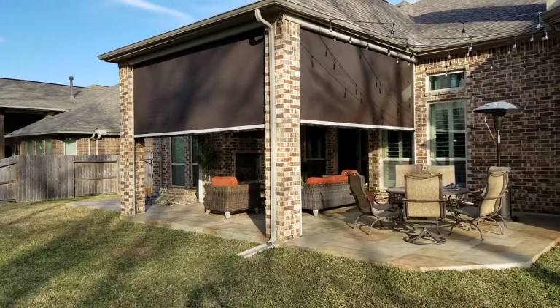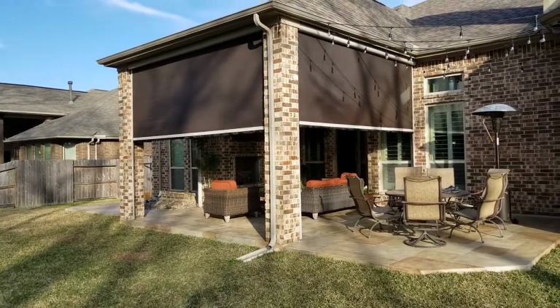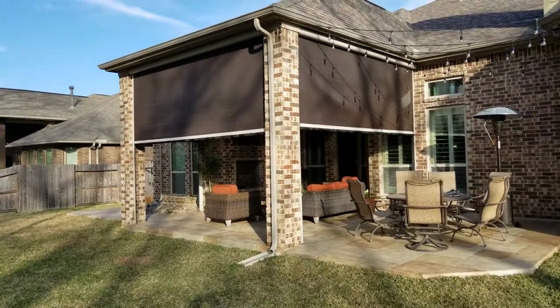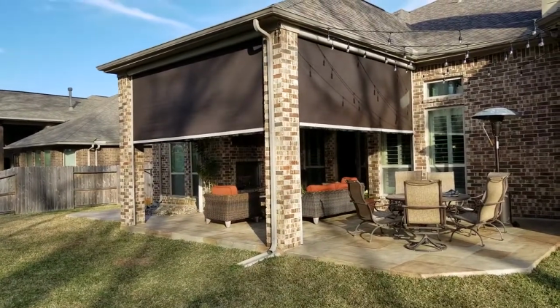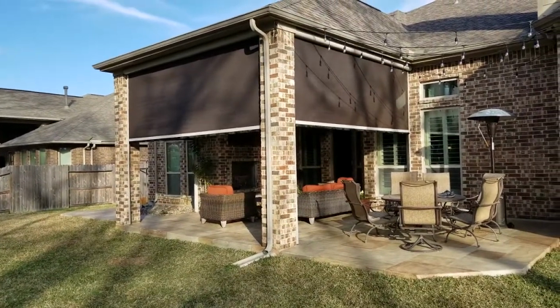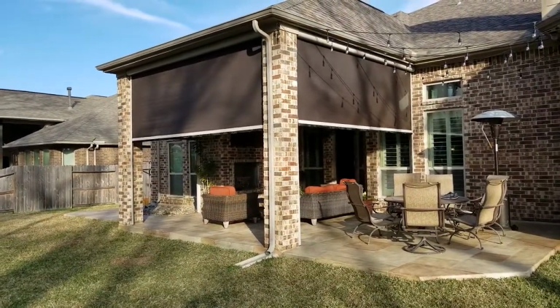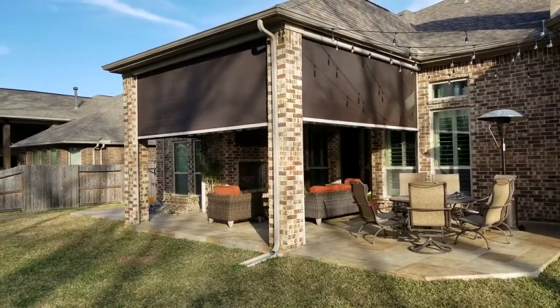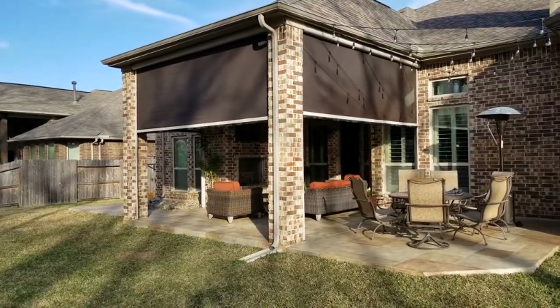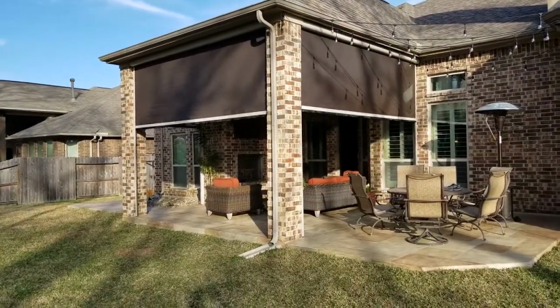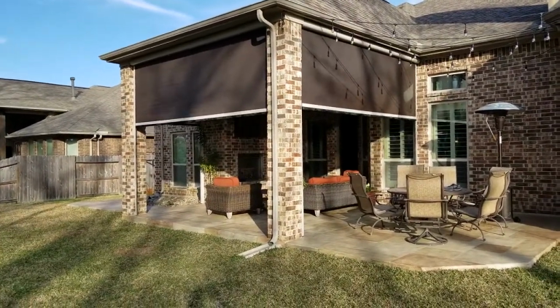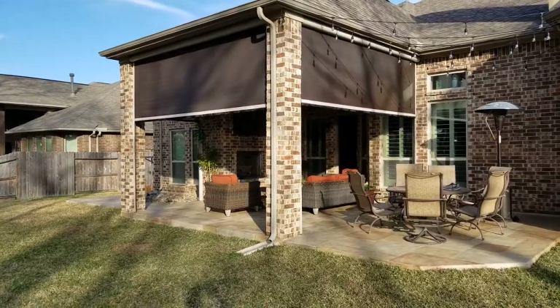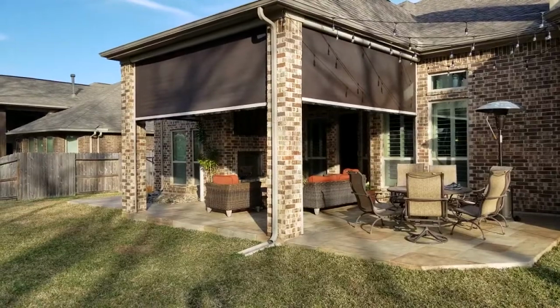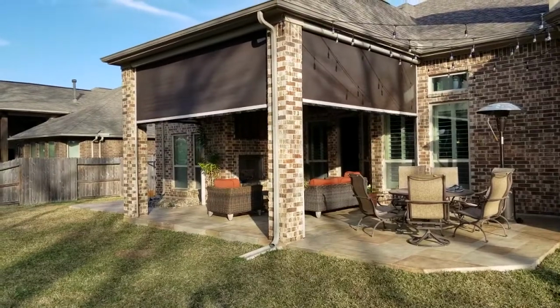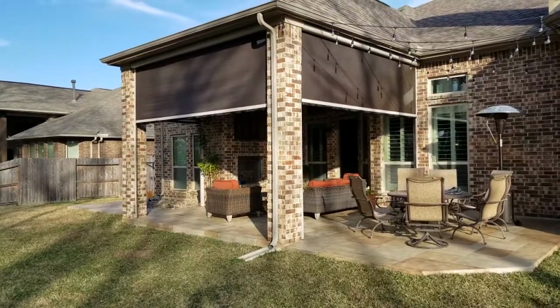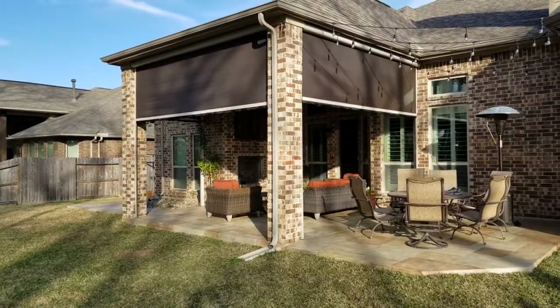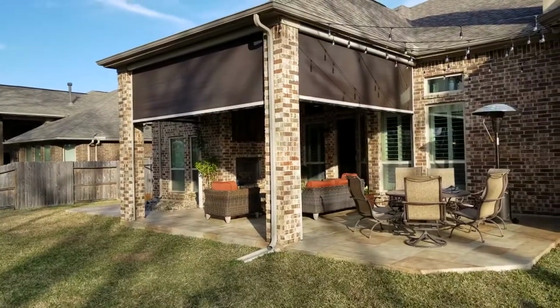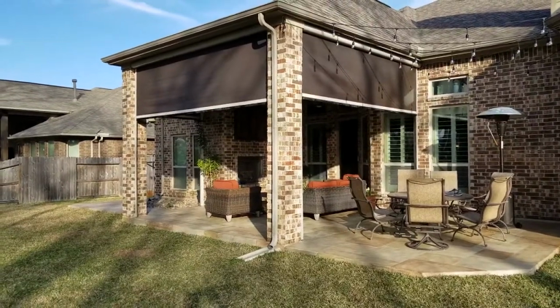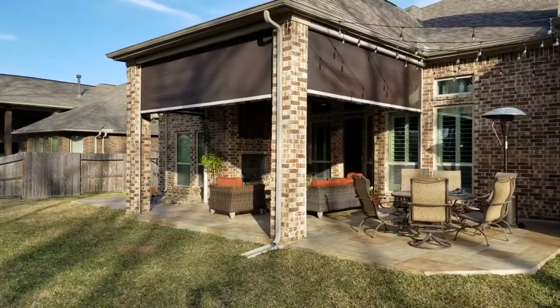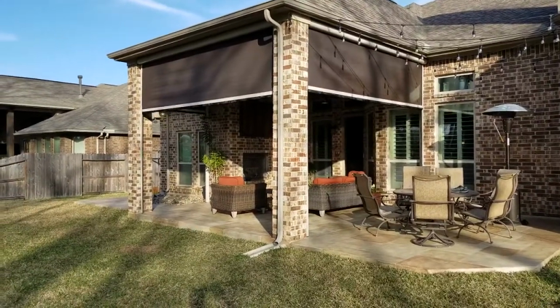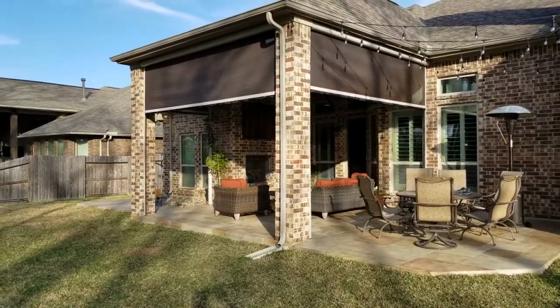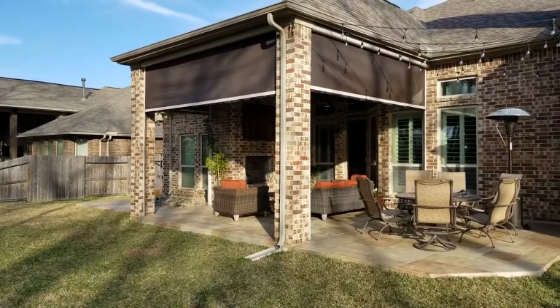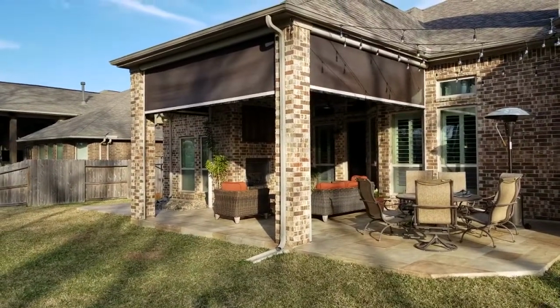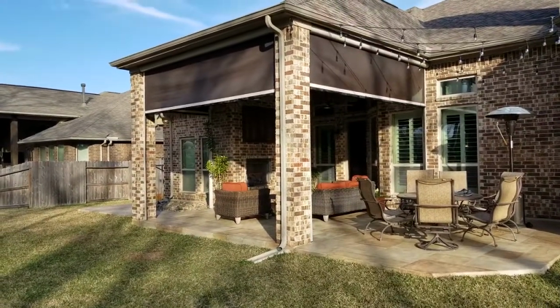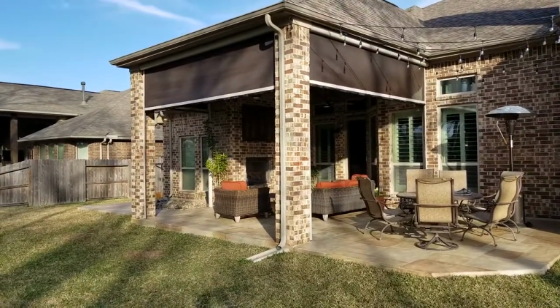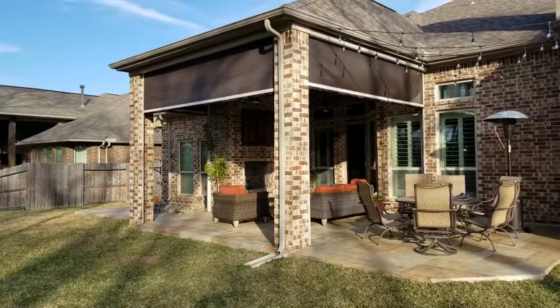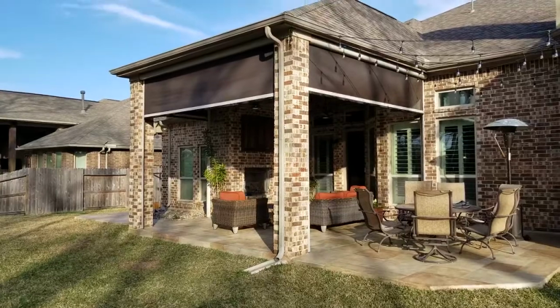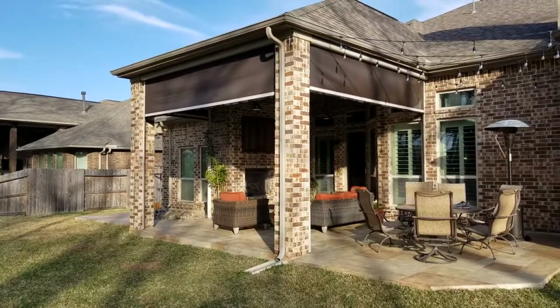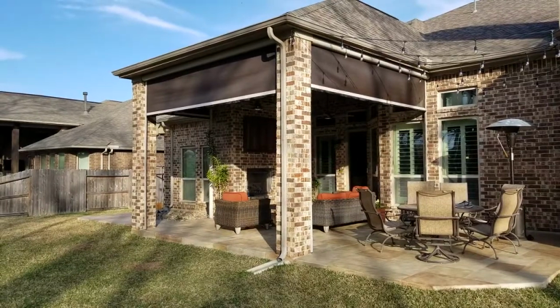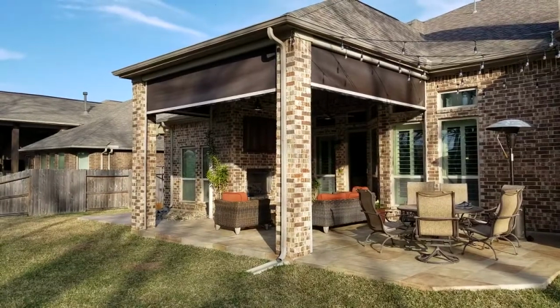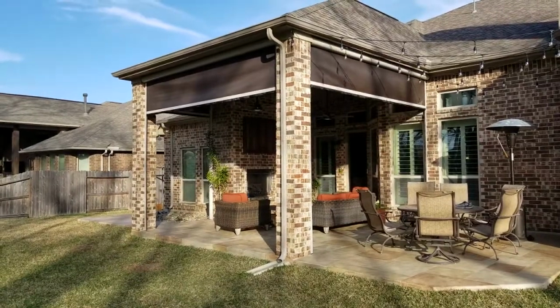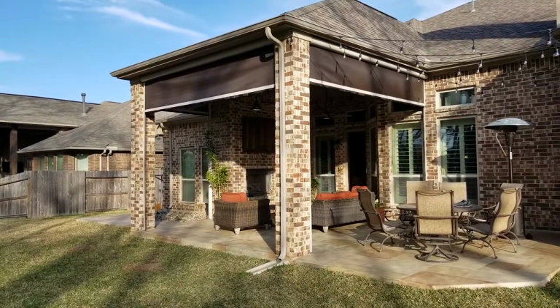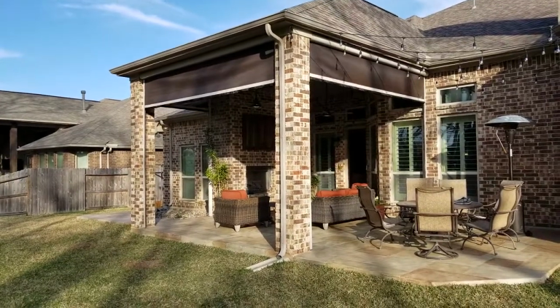And if you're in the market for any interior or exterior shading solutions, don't hesitate to give us a call. This is Mark from The Shading Company — hope you enjoy the video.